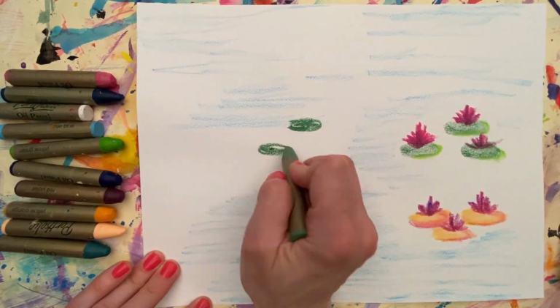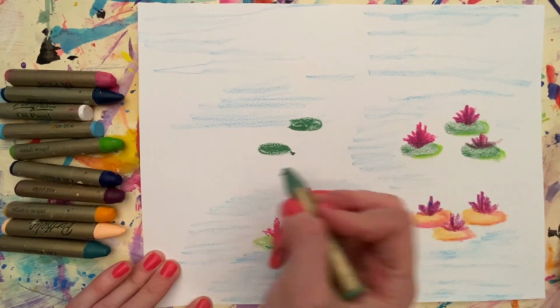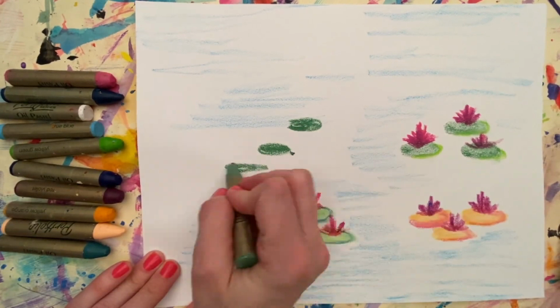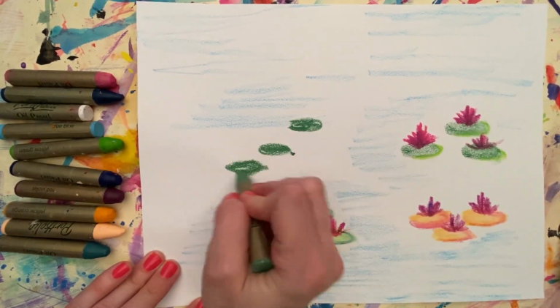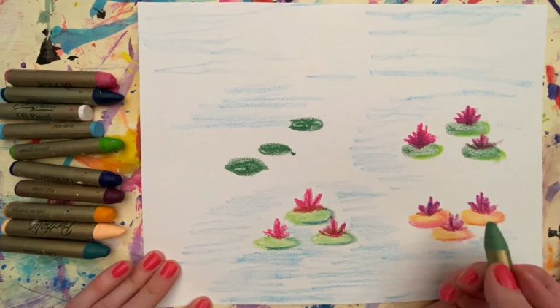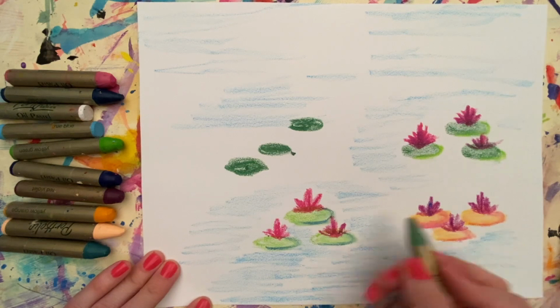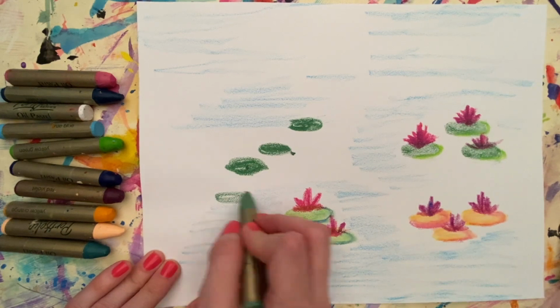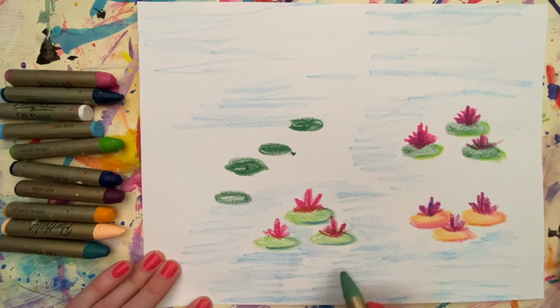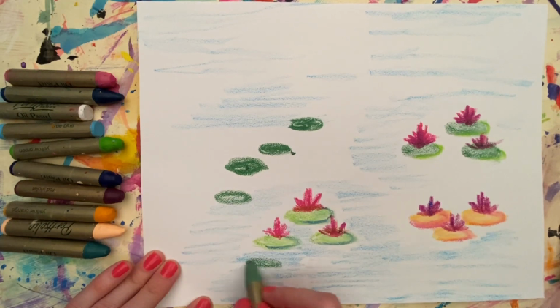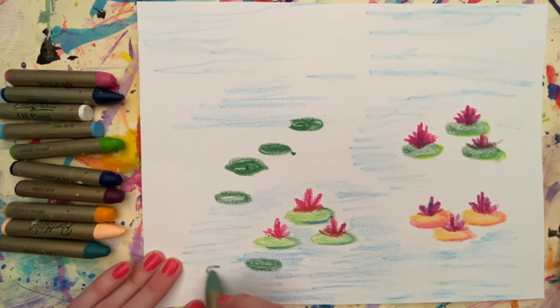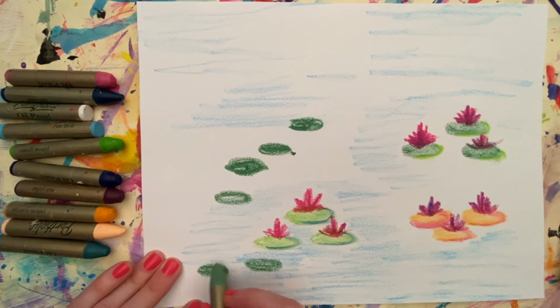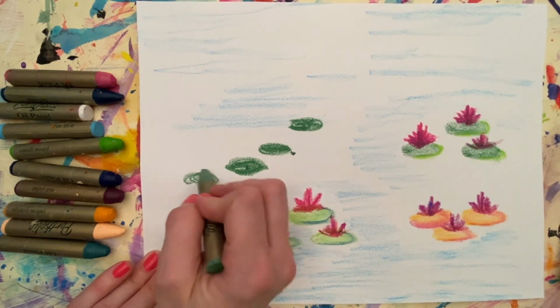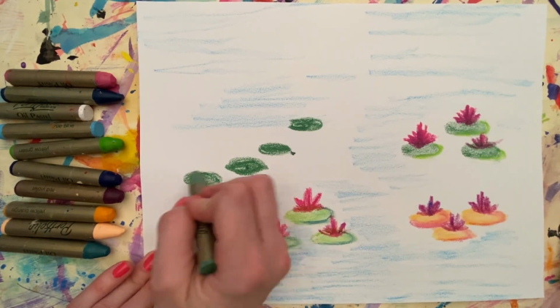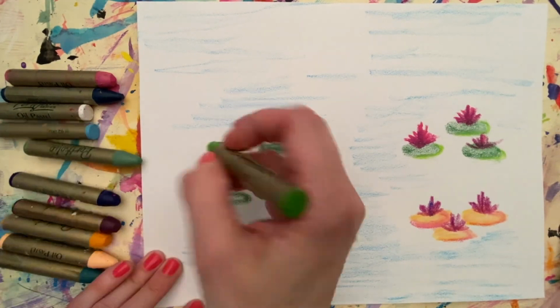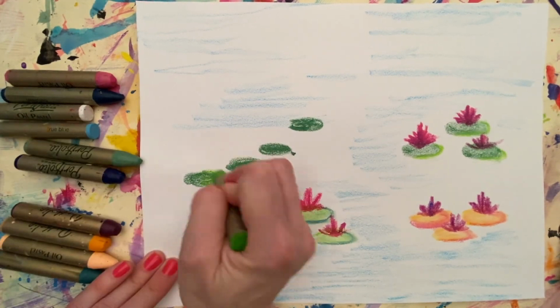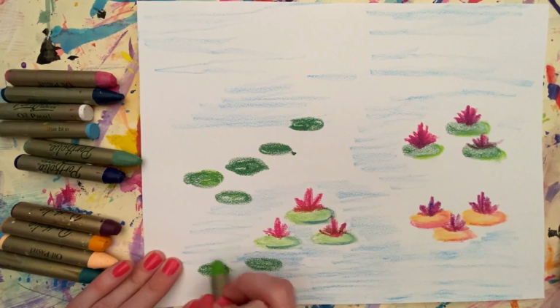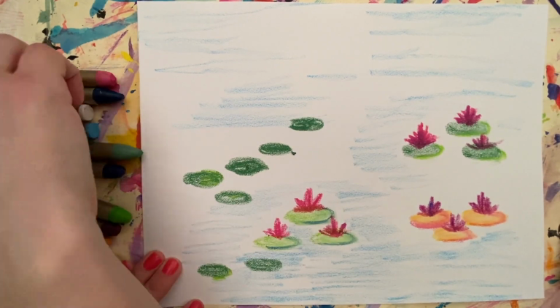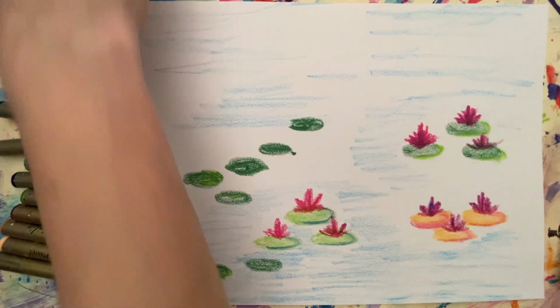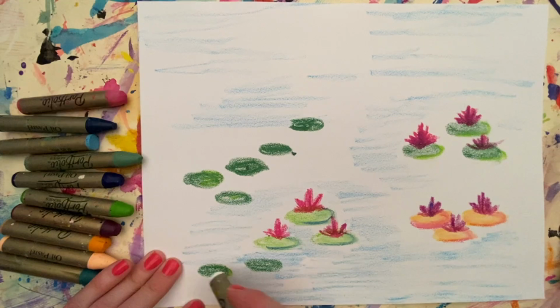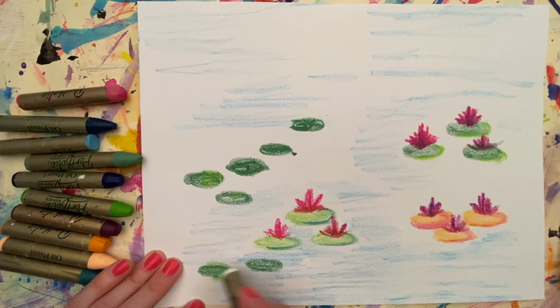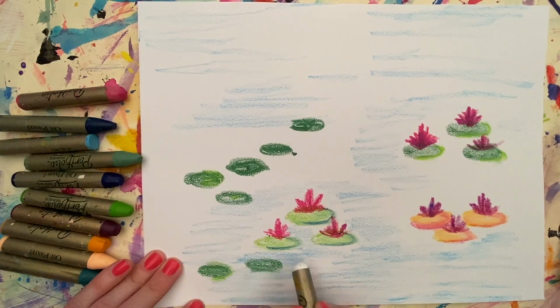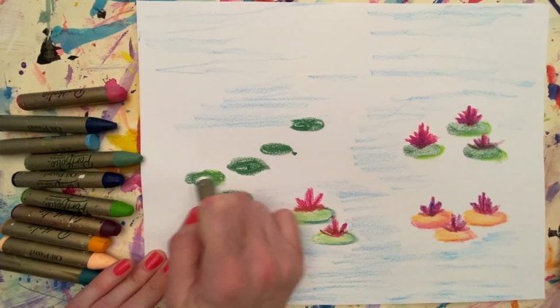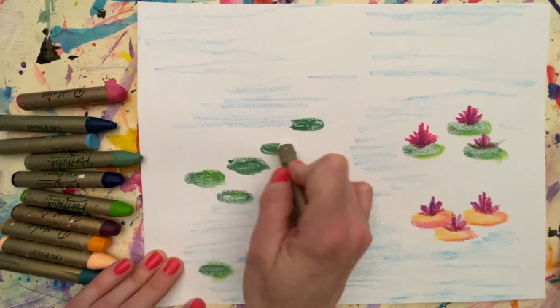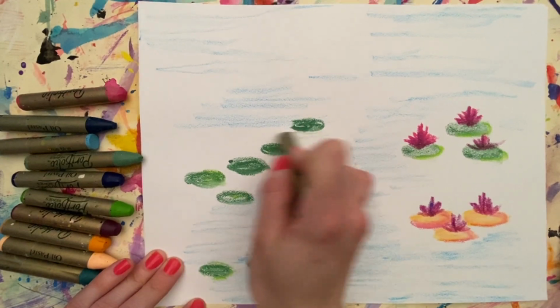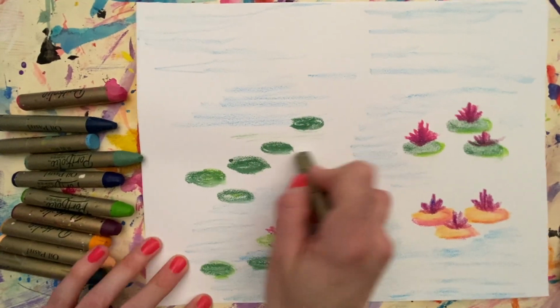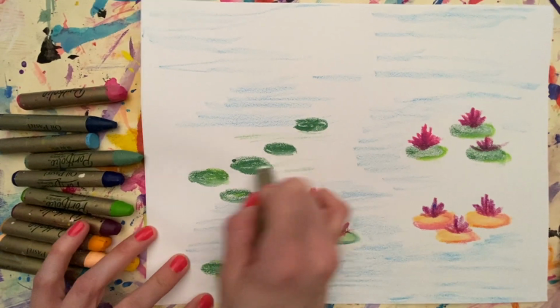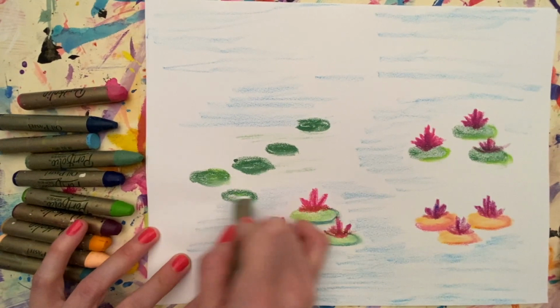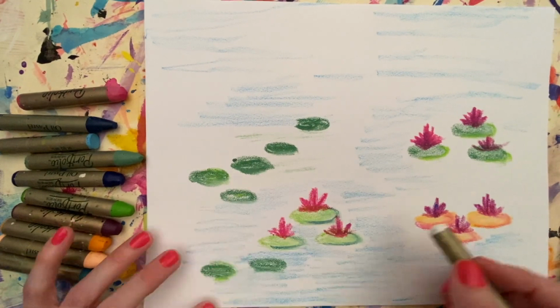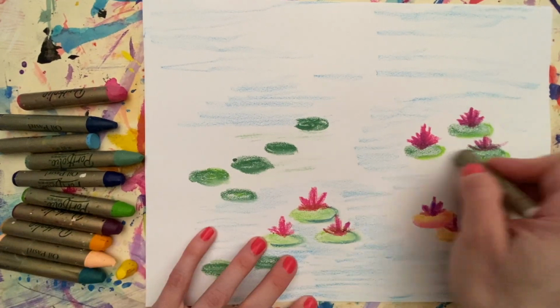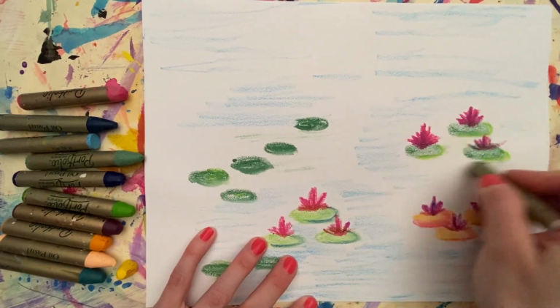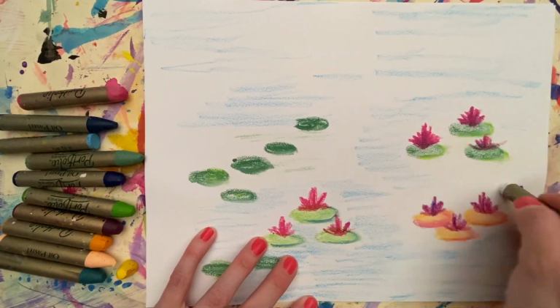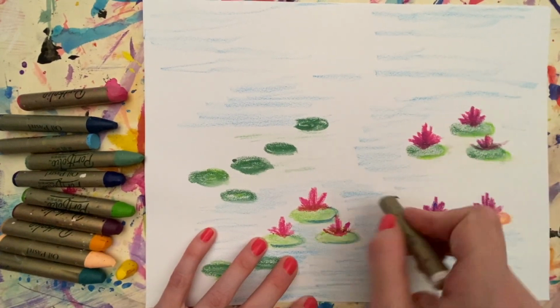Water lilies provide shade and hiding places for fish and other water animals. Fish, ducks, and other animals eat them too. Some people actually grow water lilies in garden ponds.